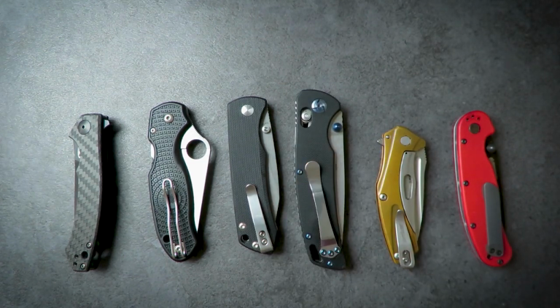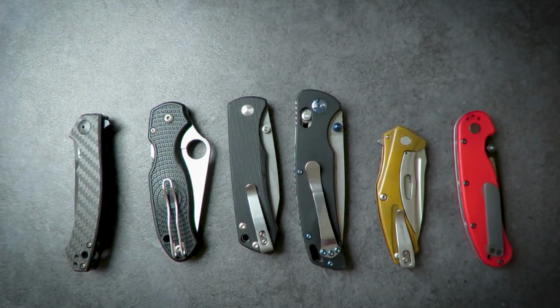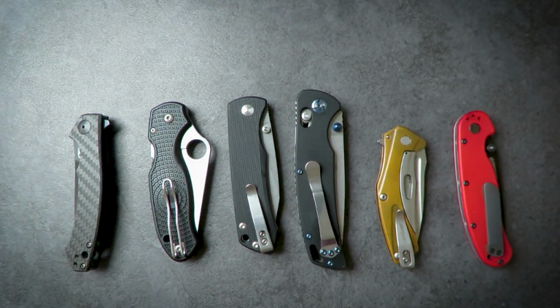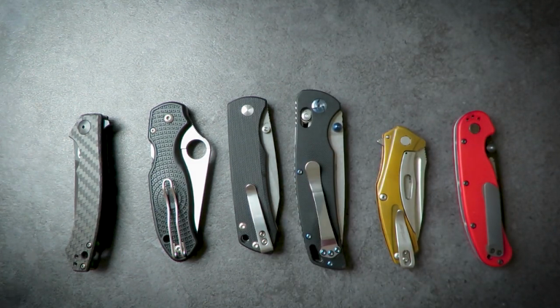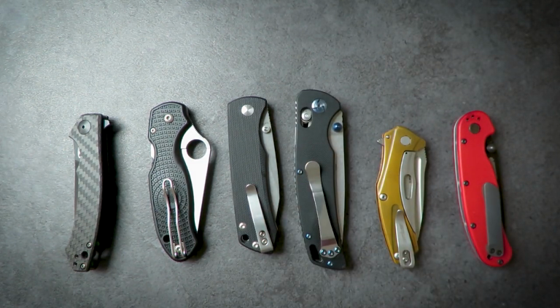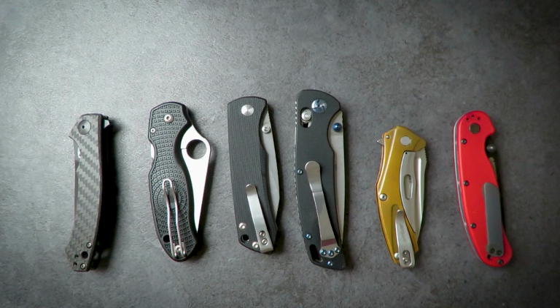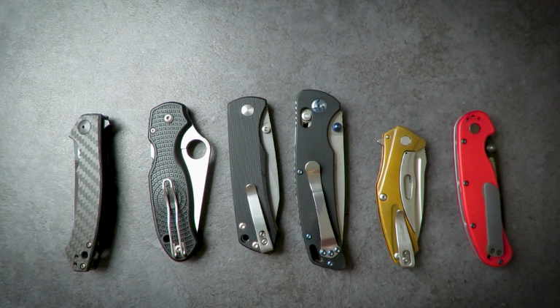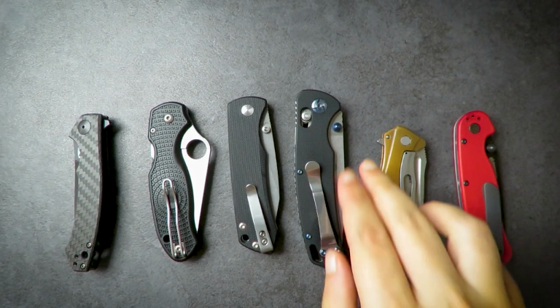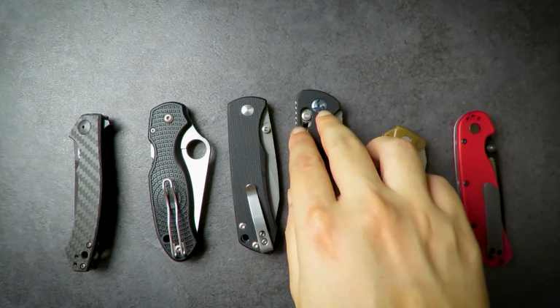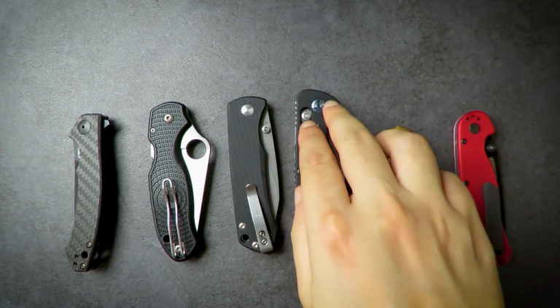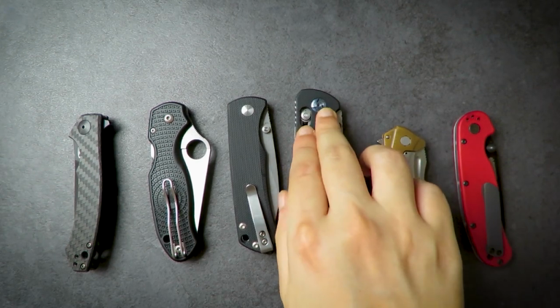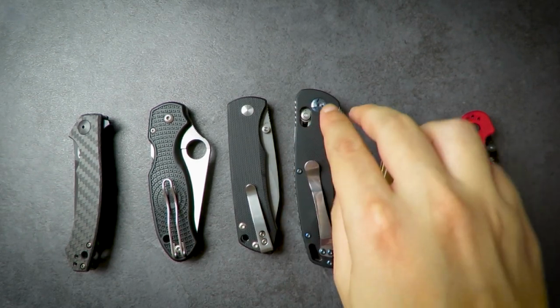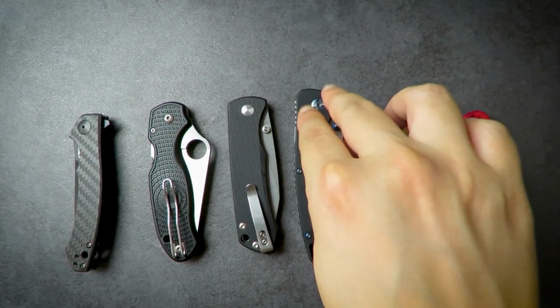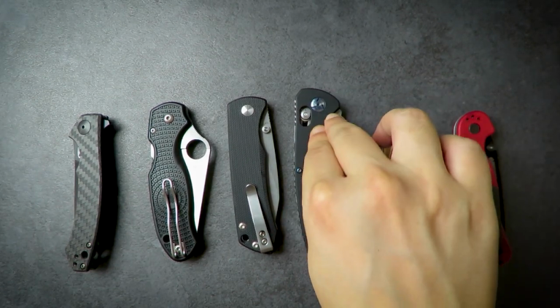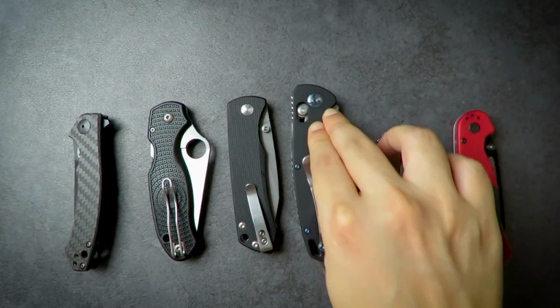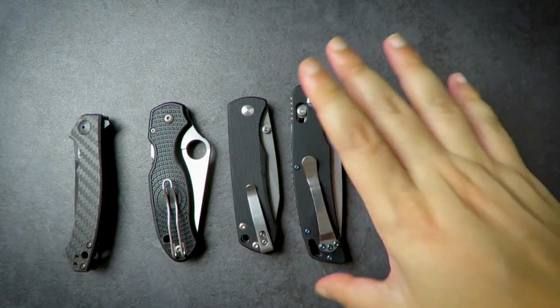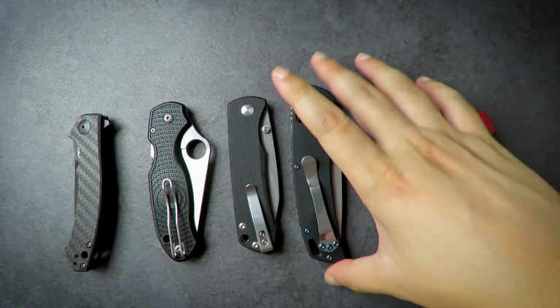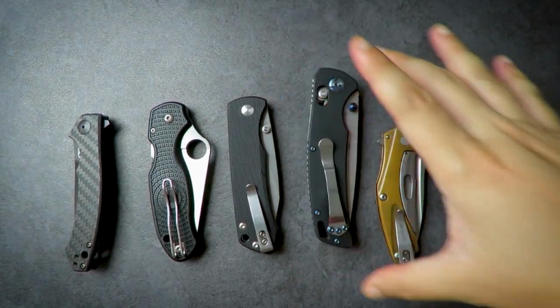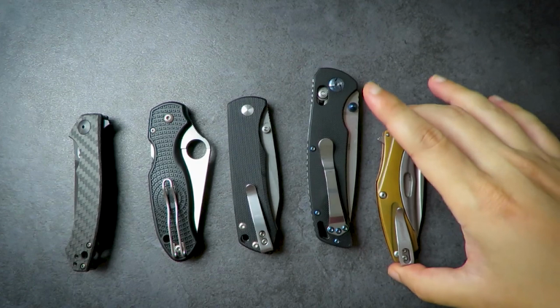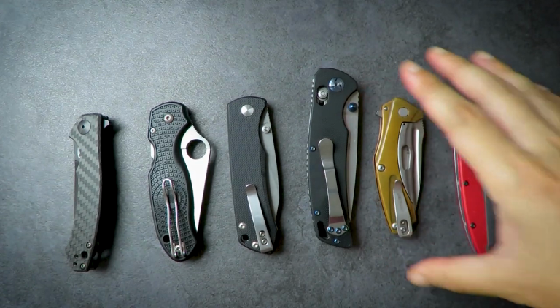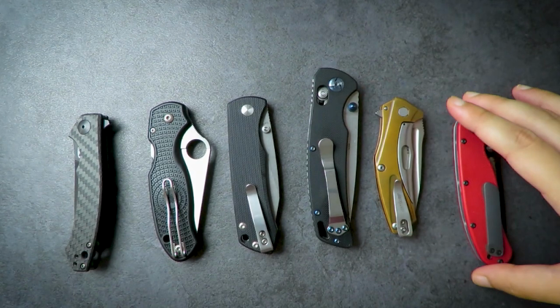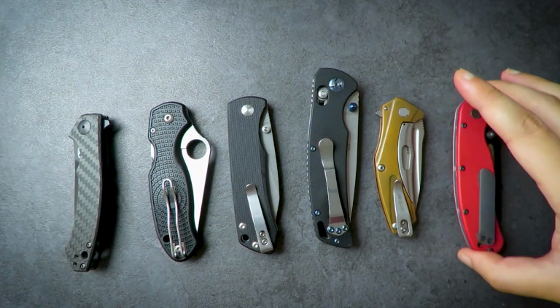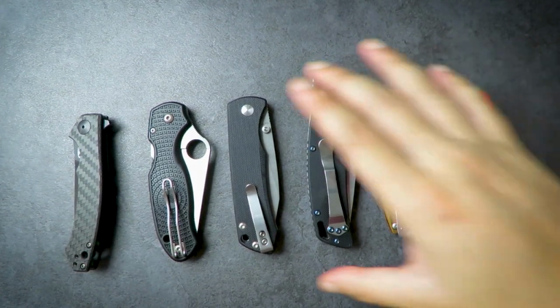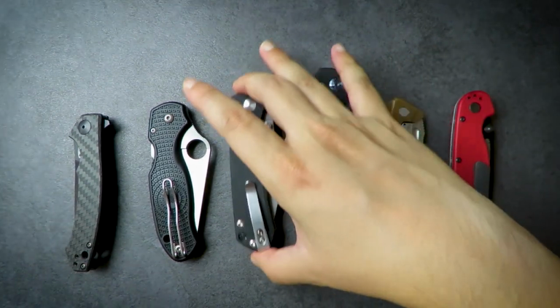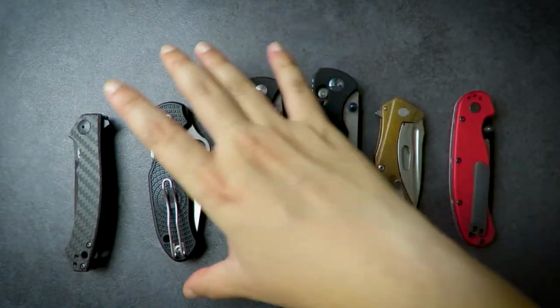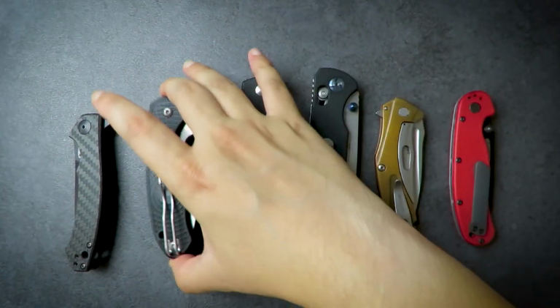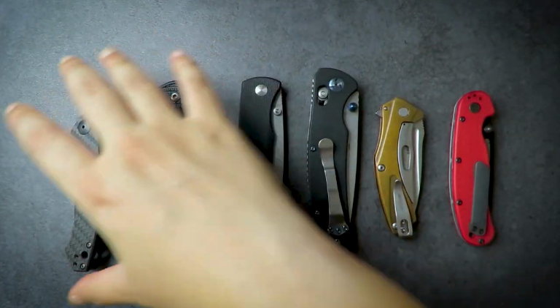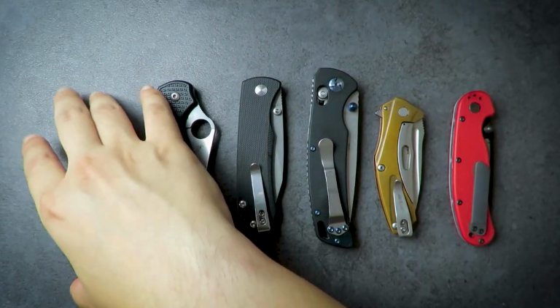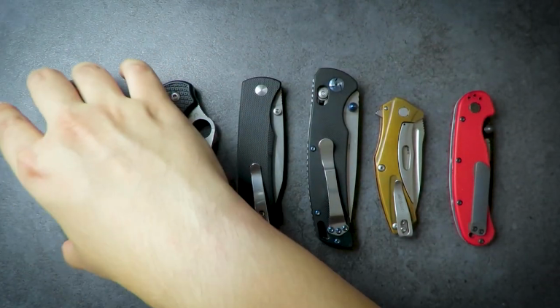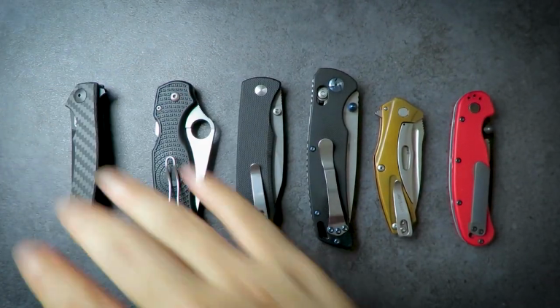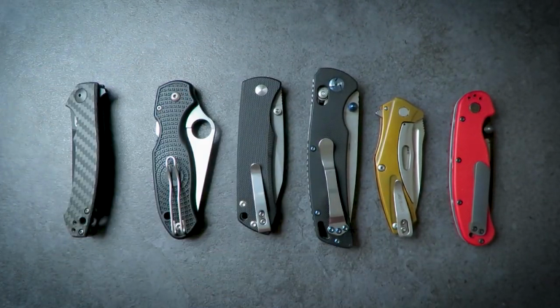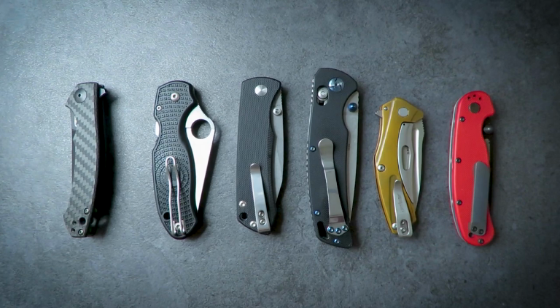I do prefer a poppier detent. Axis locks tend to be a little poppier than some alternatives. I'll let you know when an axis lock comes my way — it should arrive soon once this pandemic is finished.